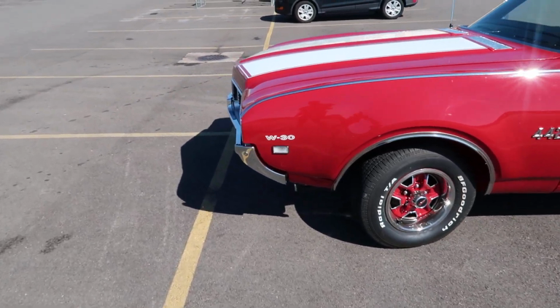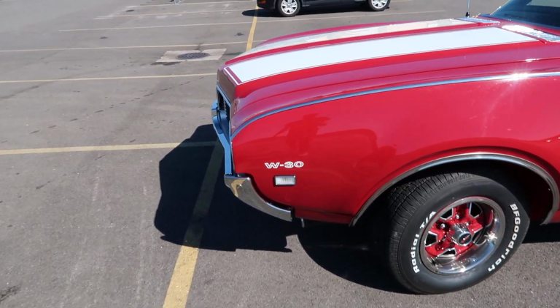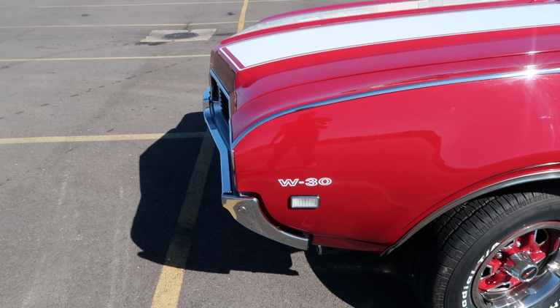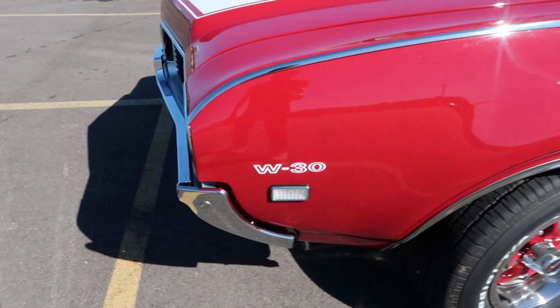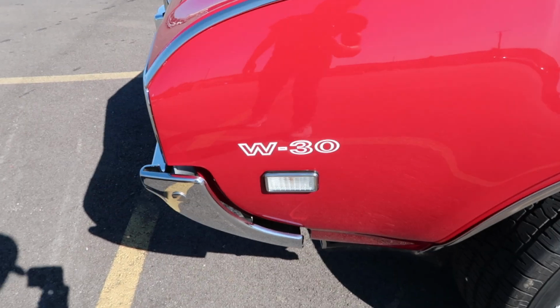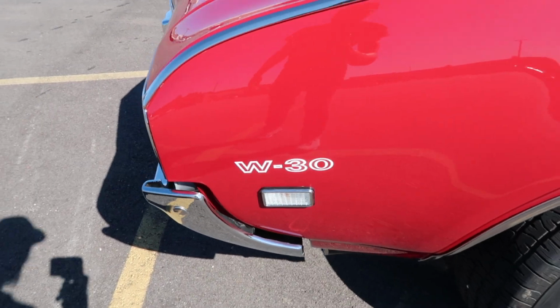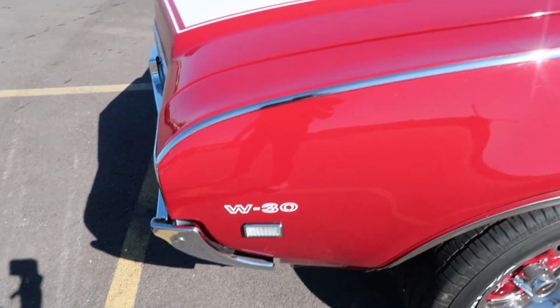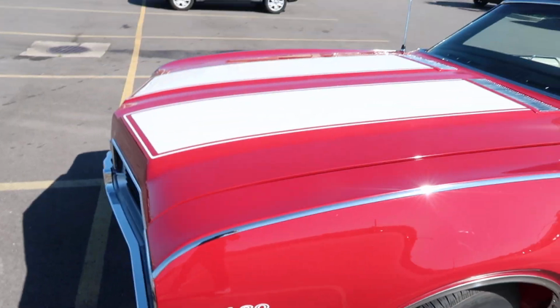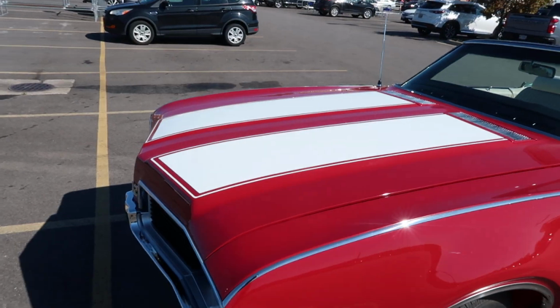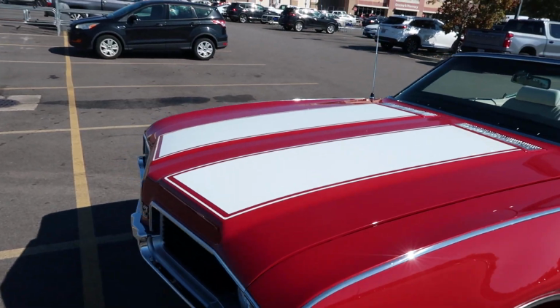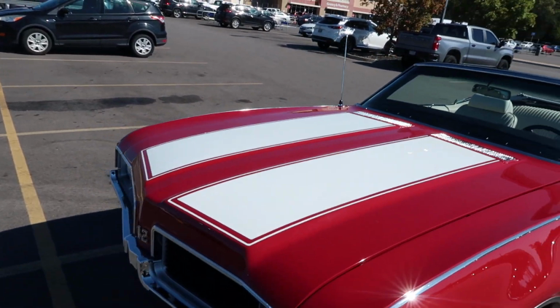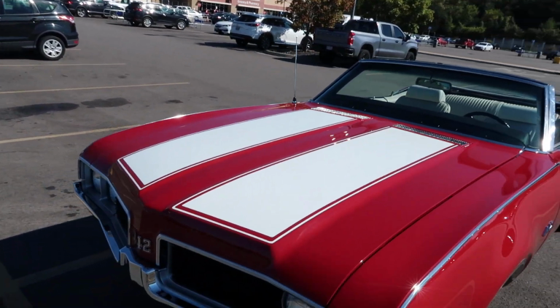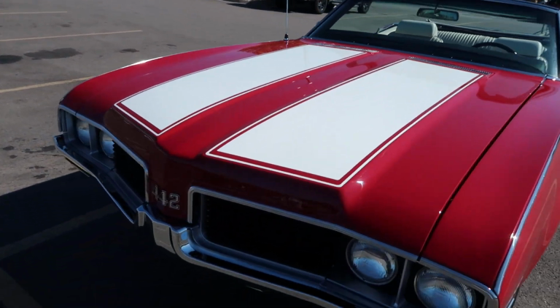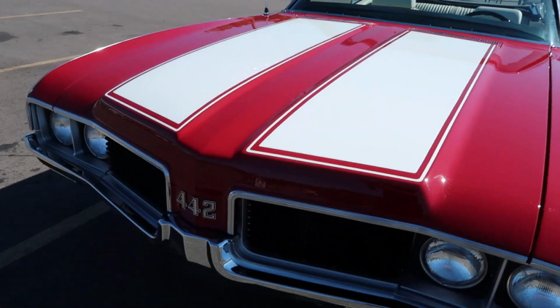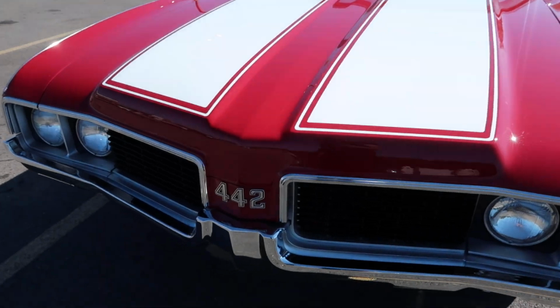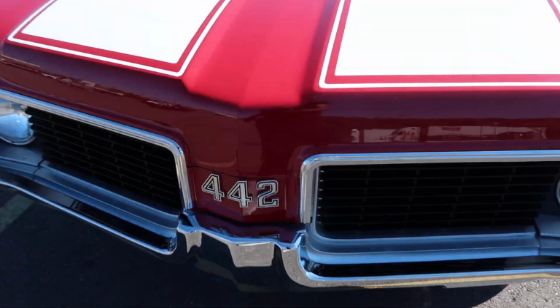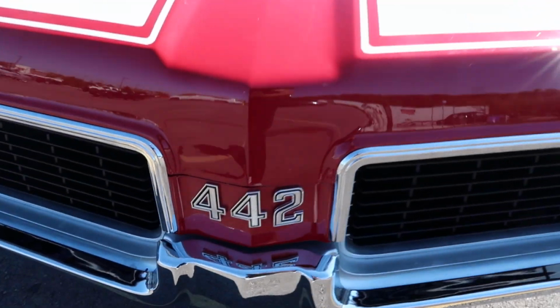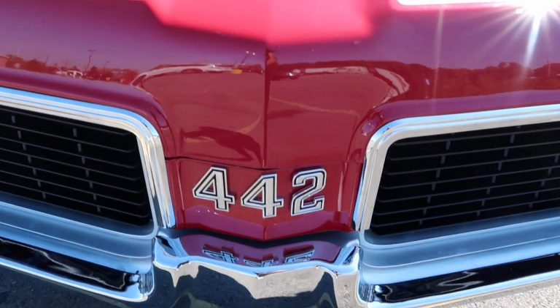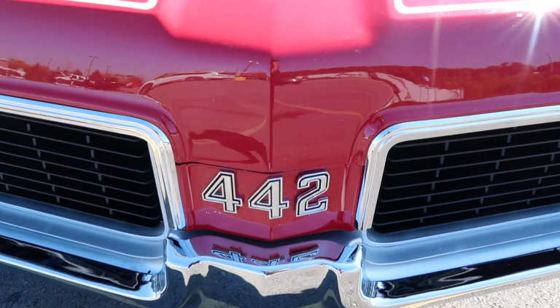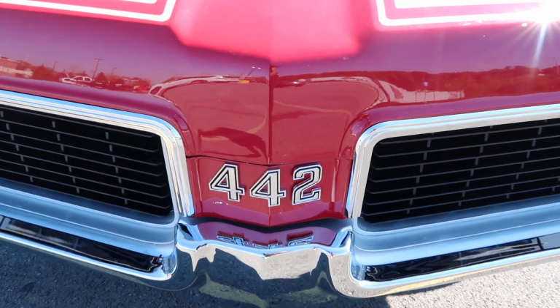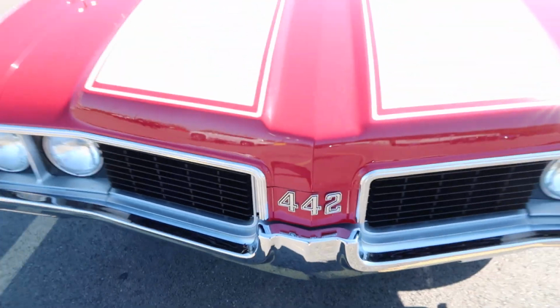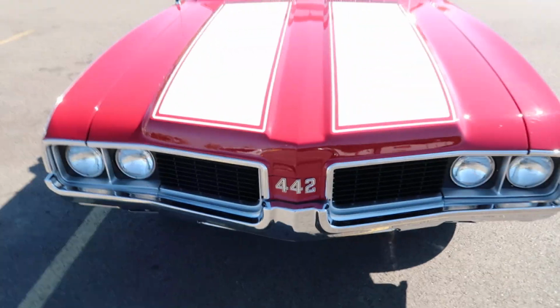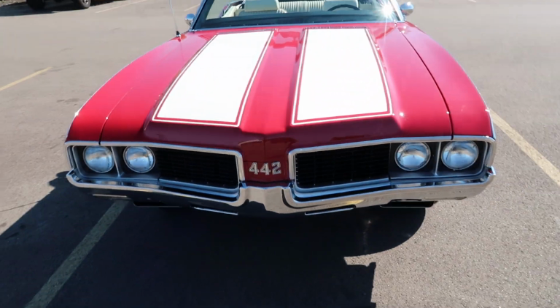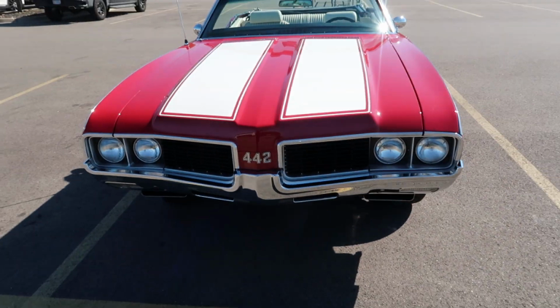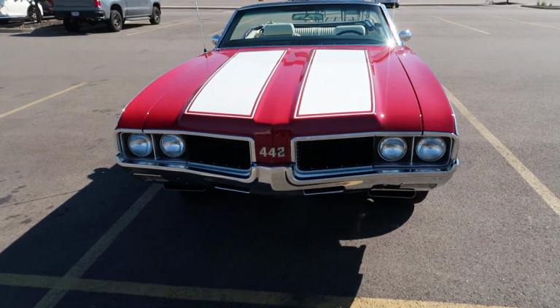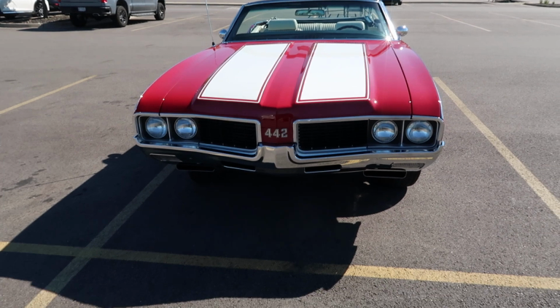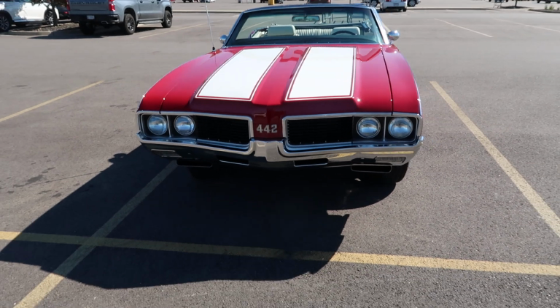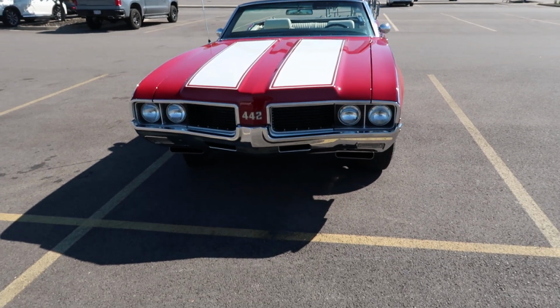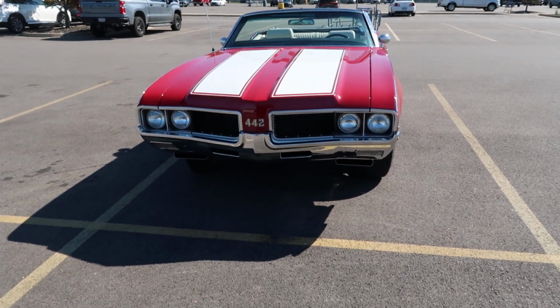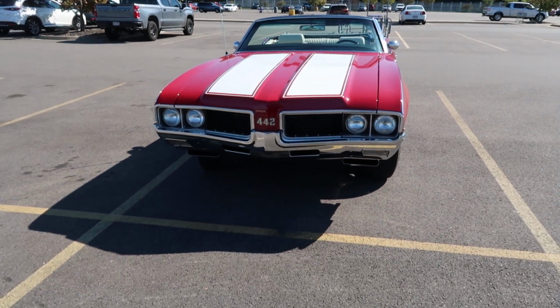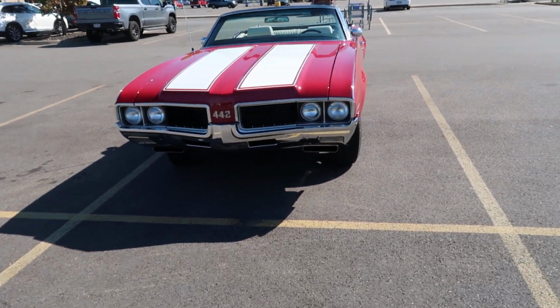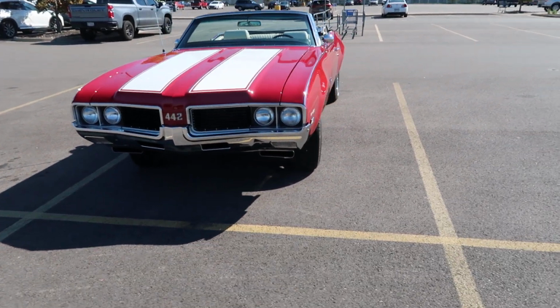W30. Maybe y'all can tell me what the W30 means. Riley stripes on it. Got the nice 442 emblem in the front. Grilled chrome. Nothing wrong with it.